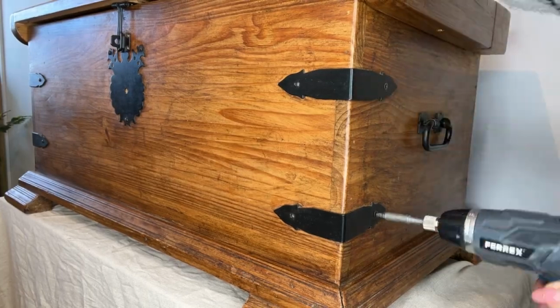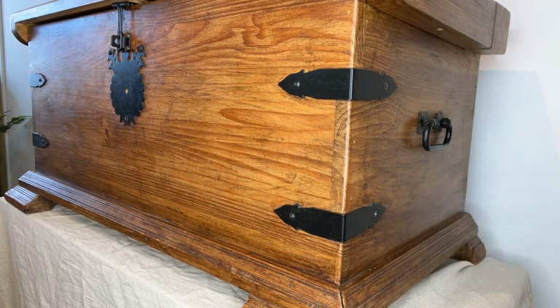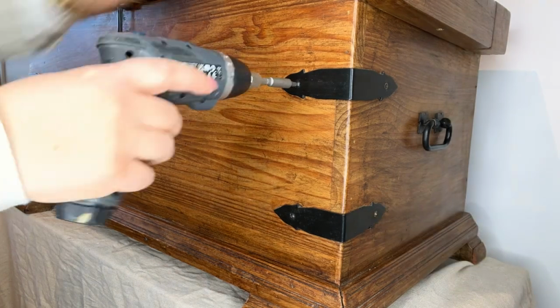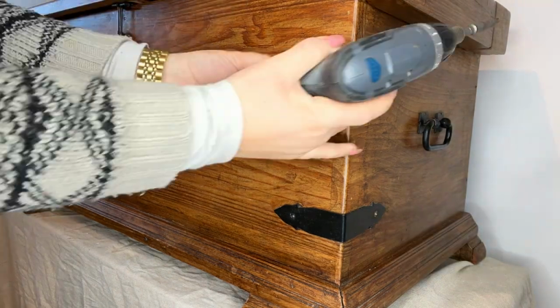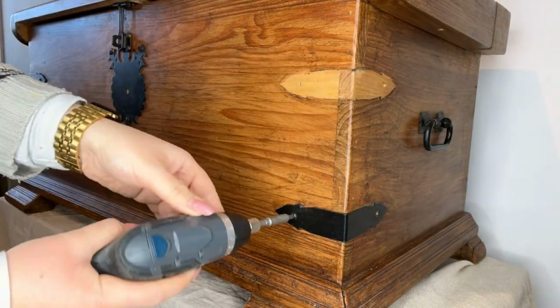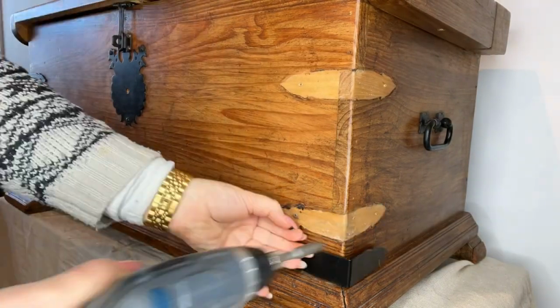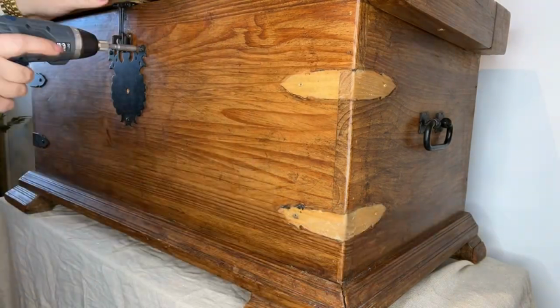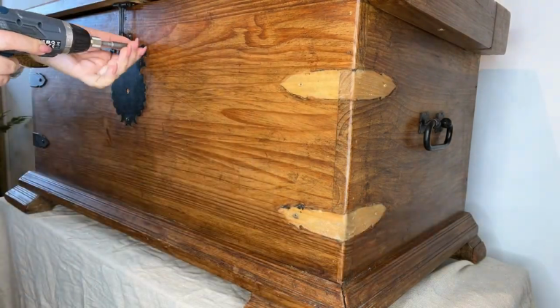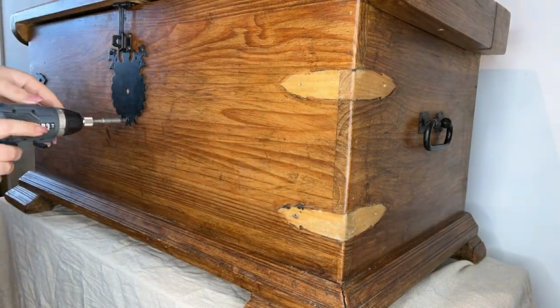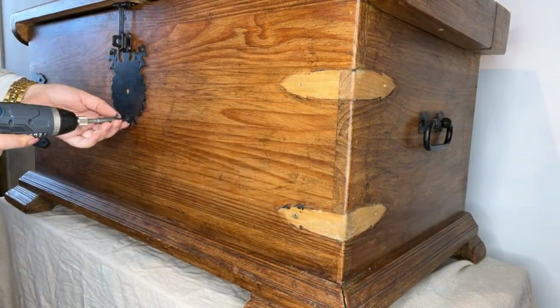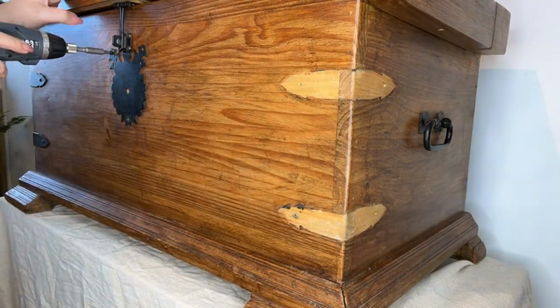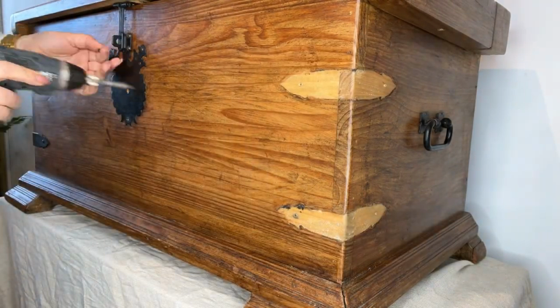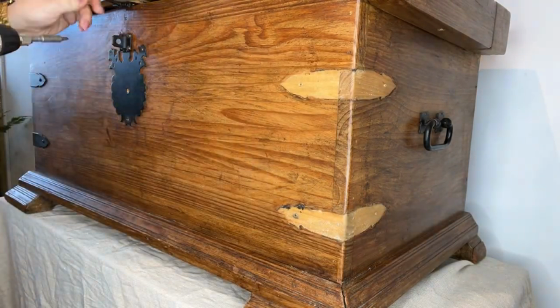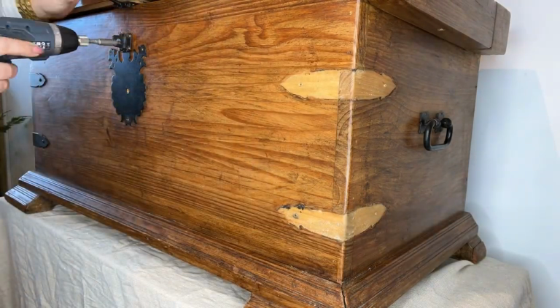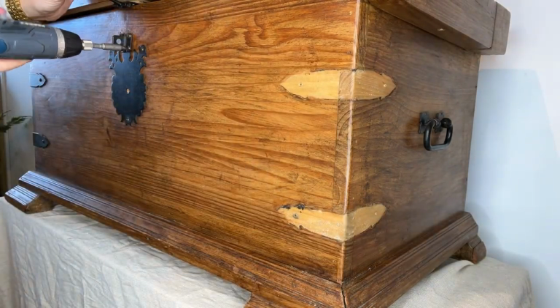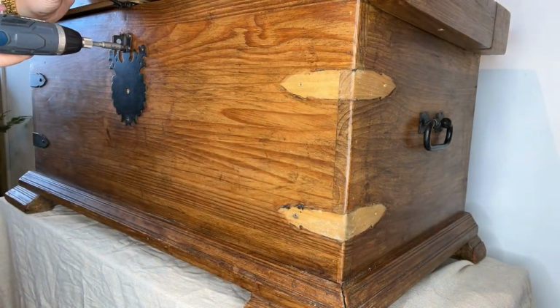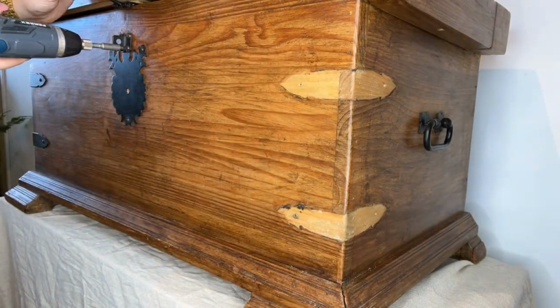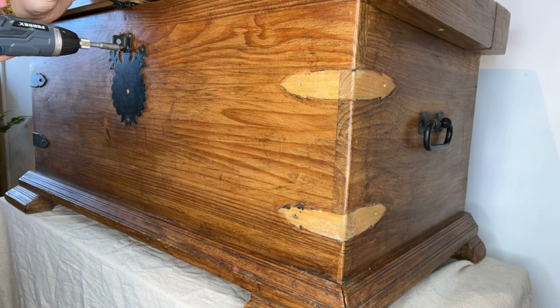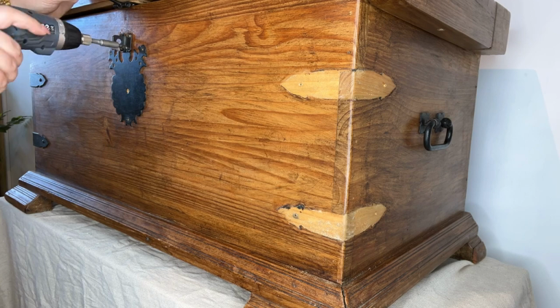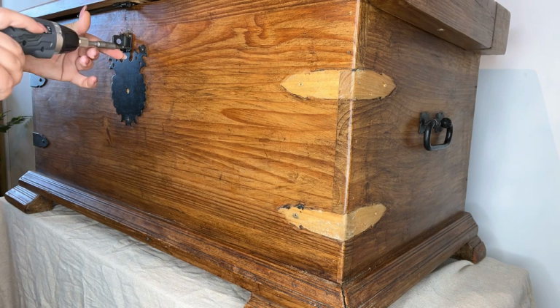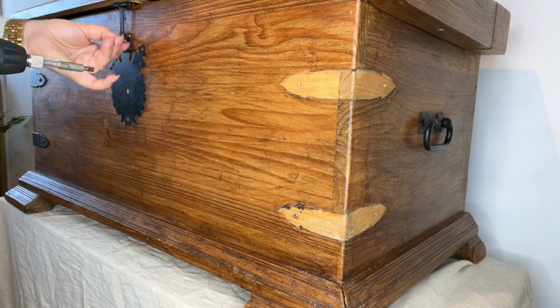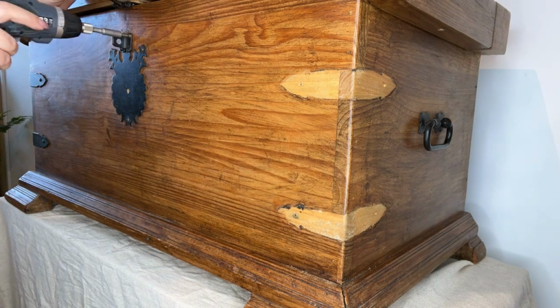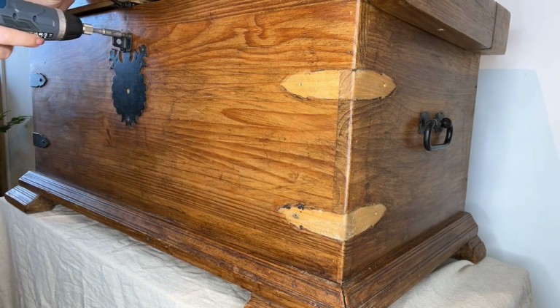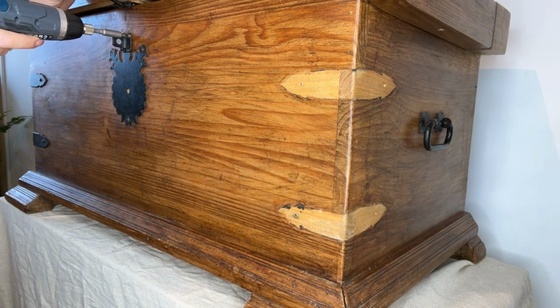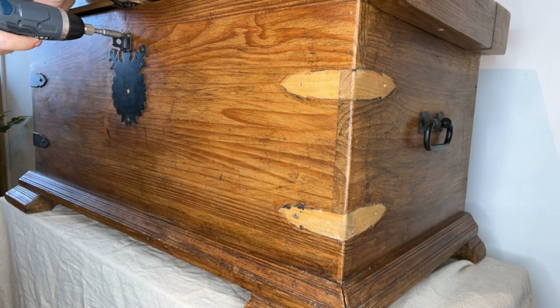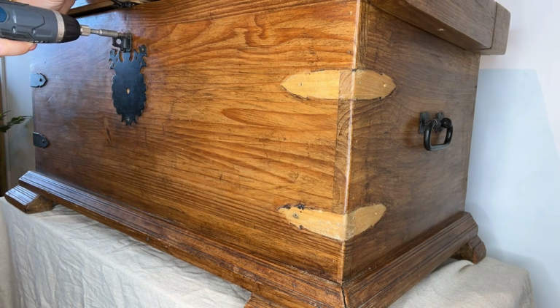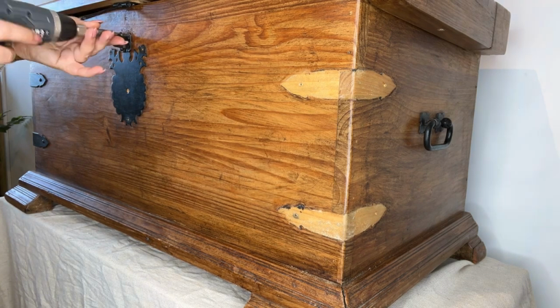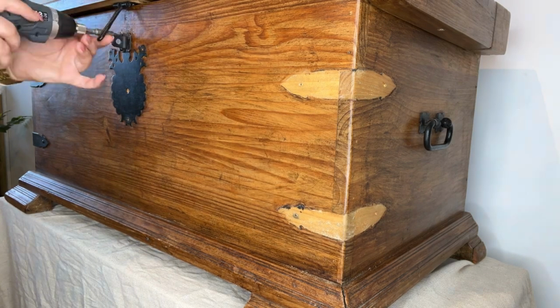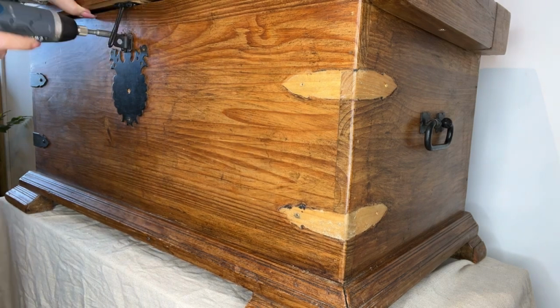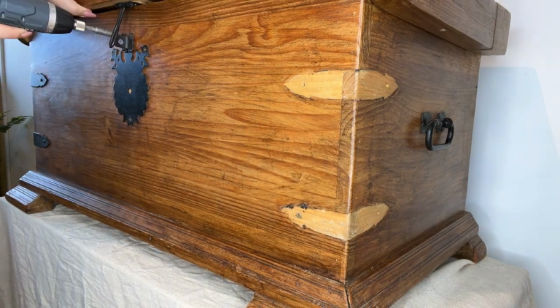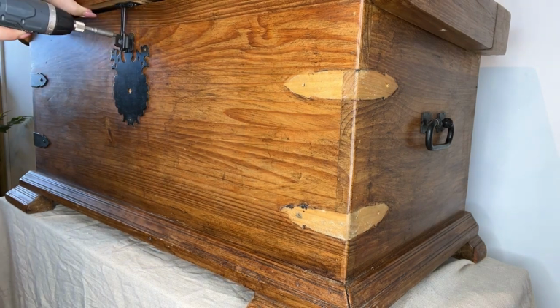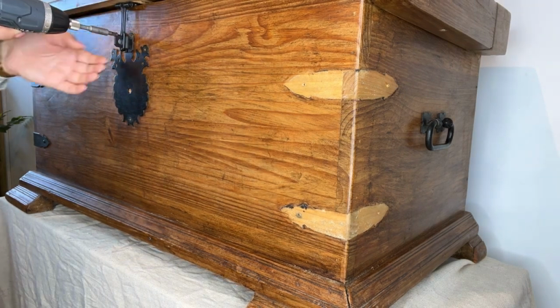To begin with I remove all of that lovely cast iron hardware. I will give that all a real deep clean whilst it's off and then I will reattach it at the end.